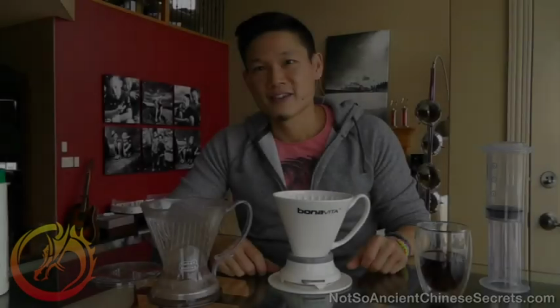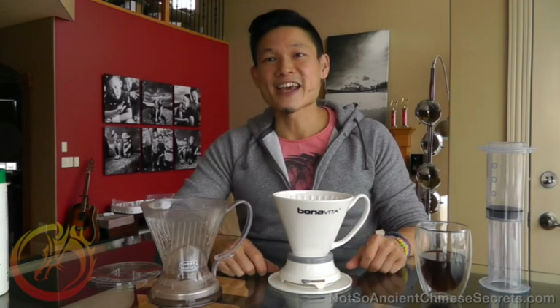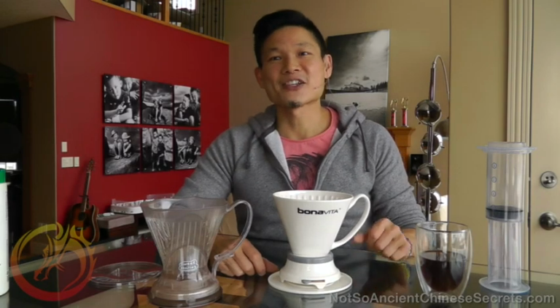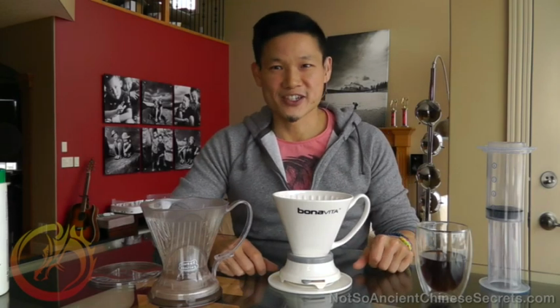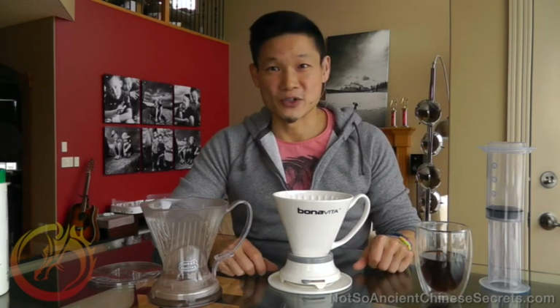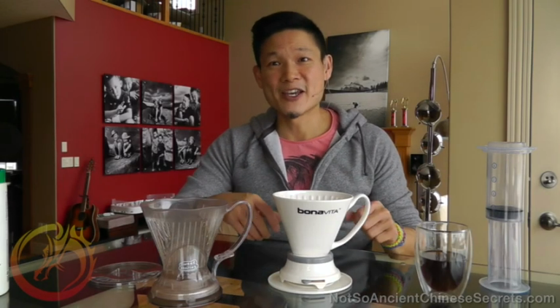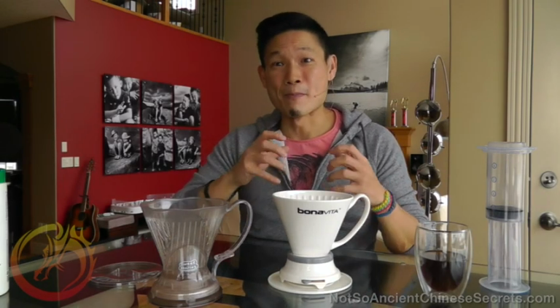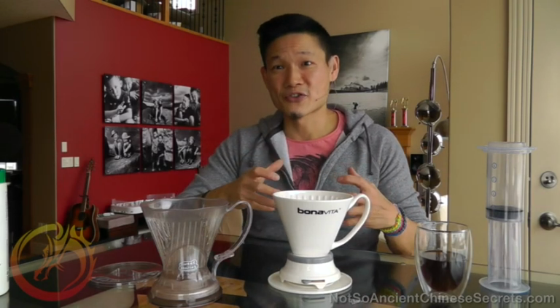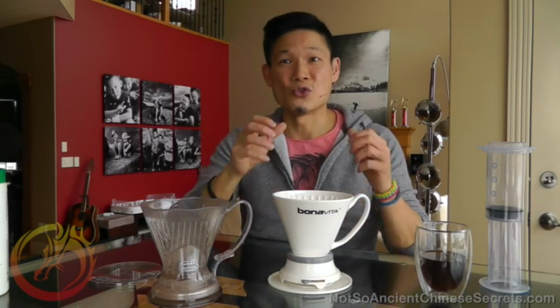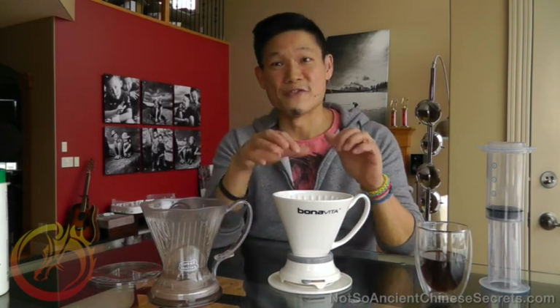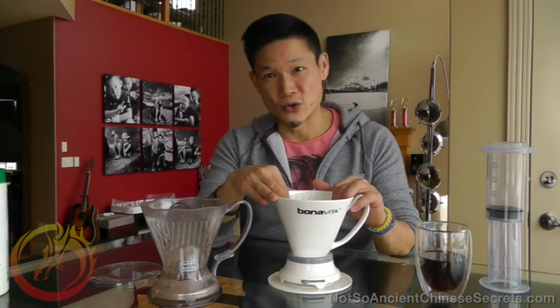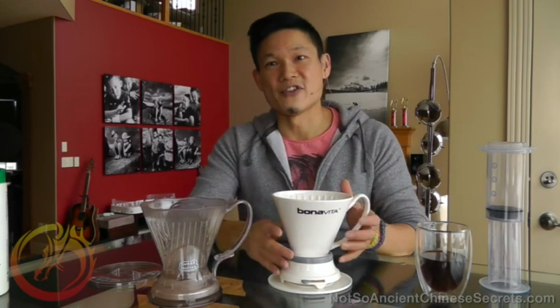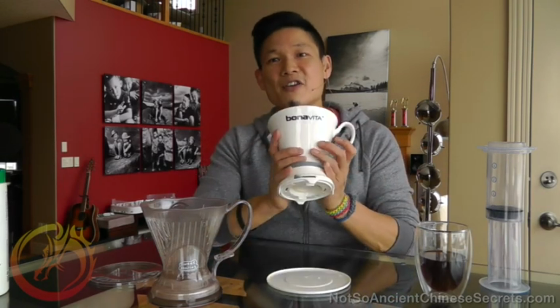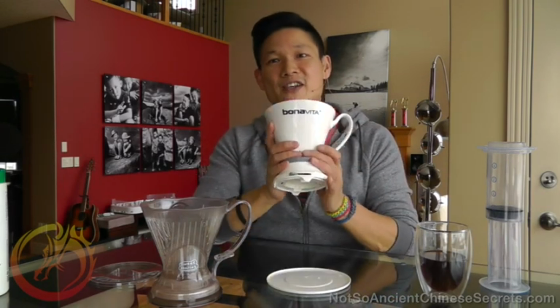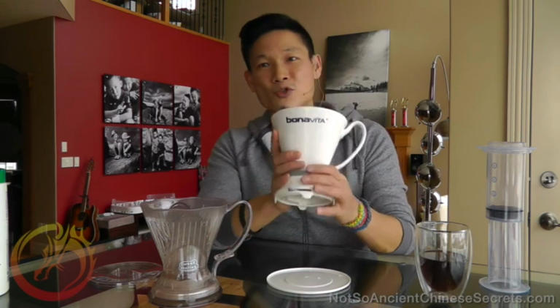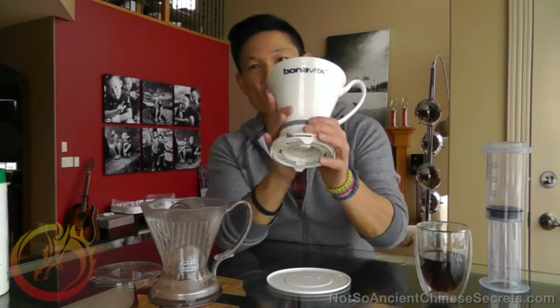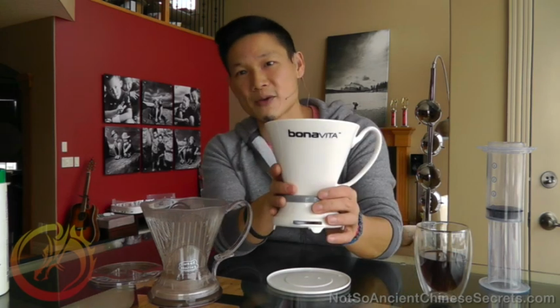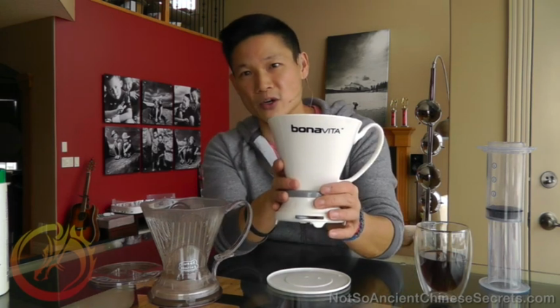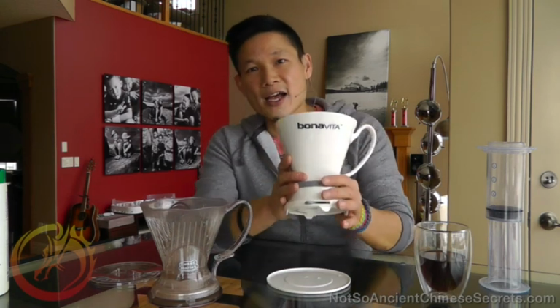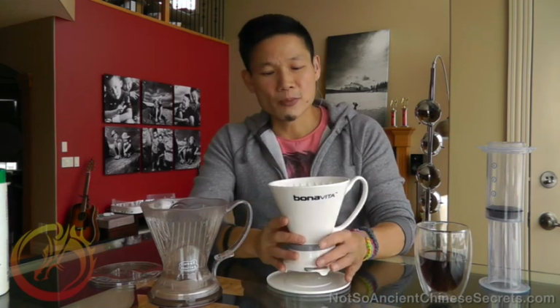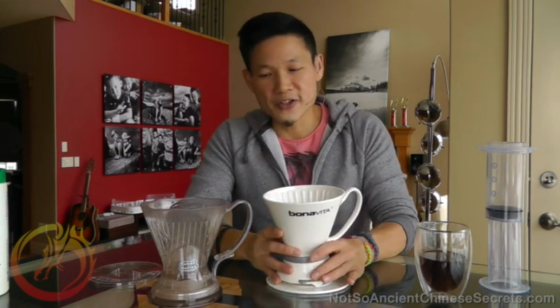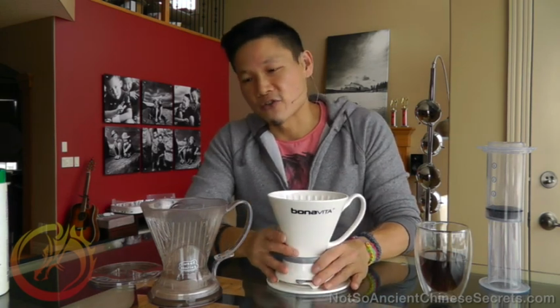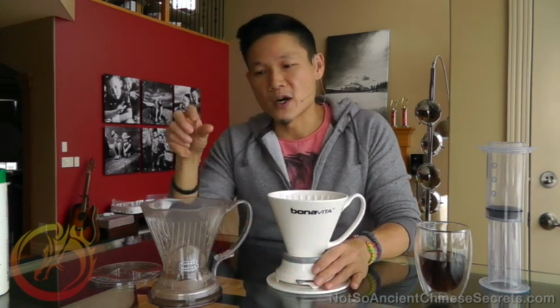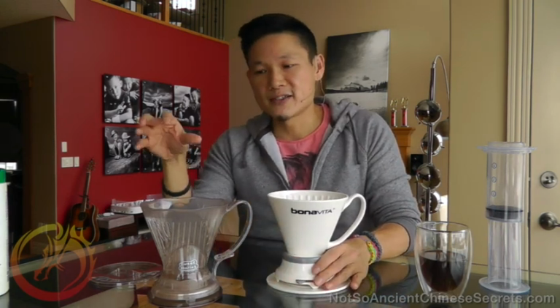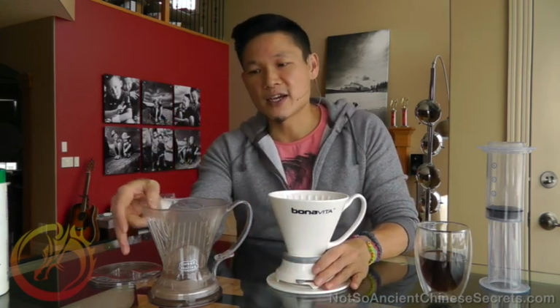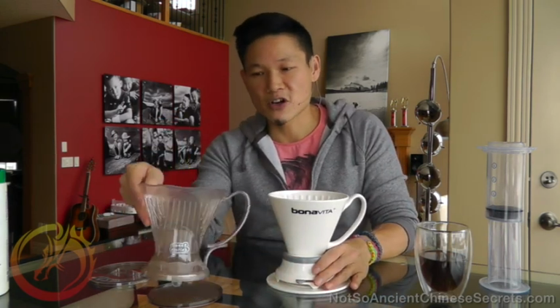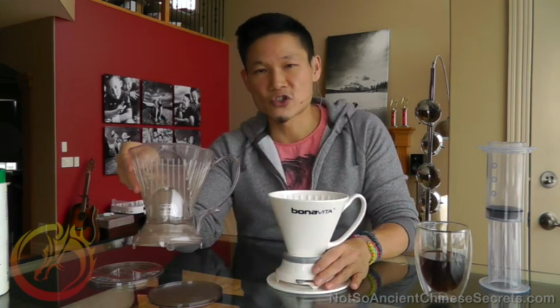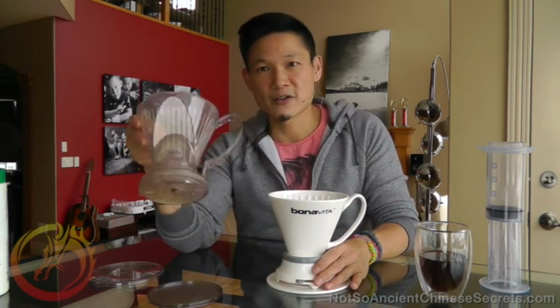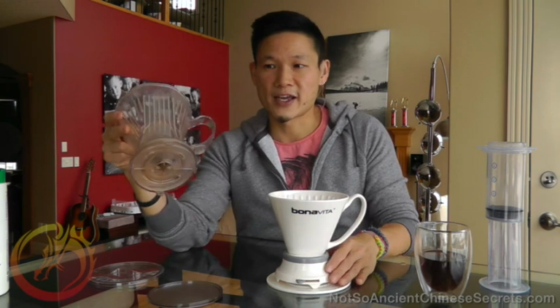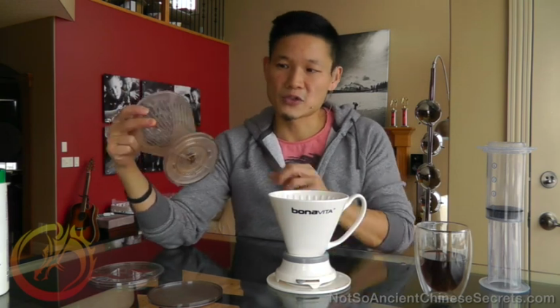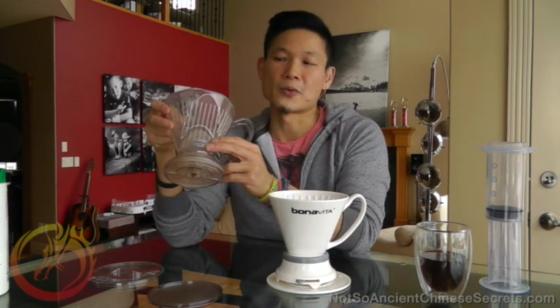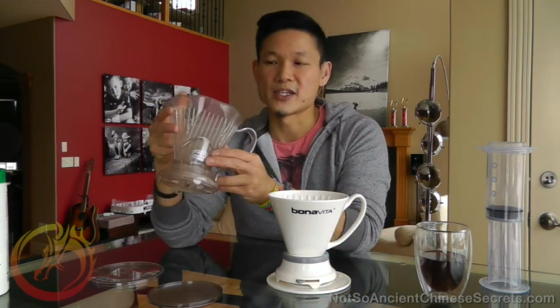This is Dave from Not So Ancient Chinese Secrets and I'm here with a much overdue review of the Bonavita Immersion Coffee Brewer. Our previous favorite was the Clever Coffee Dripper, and this one is from Sweet Maria's.